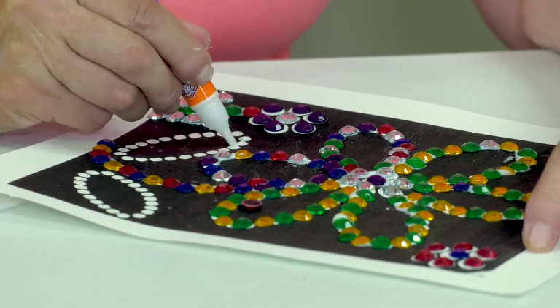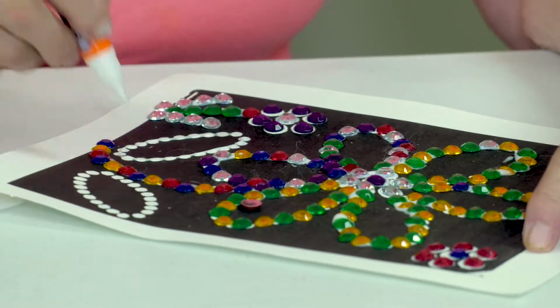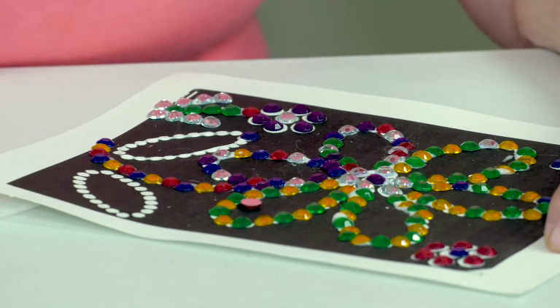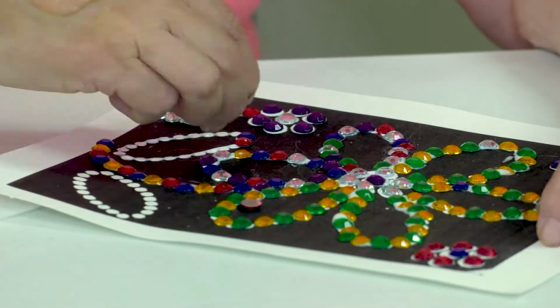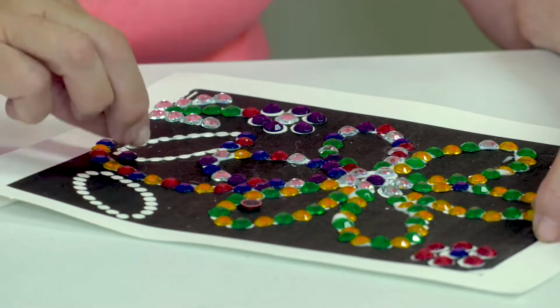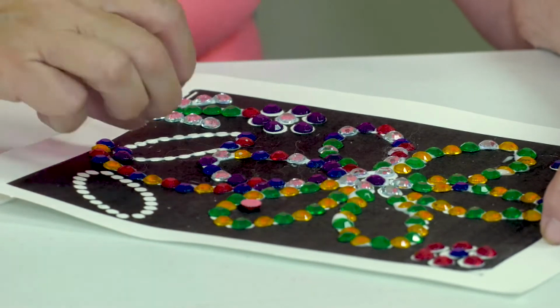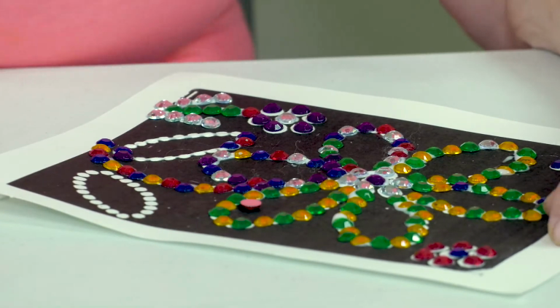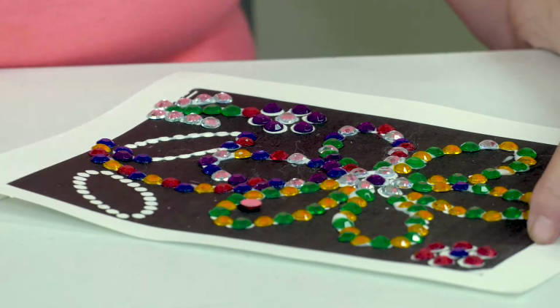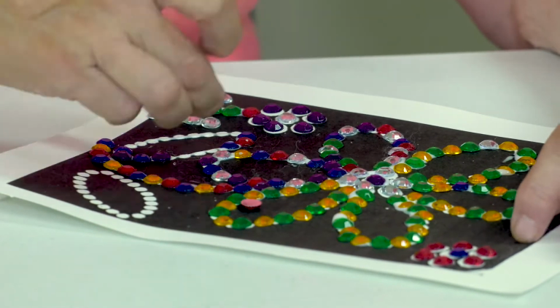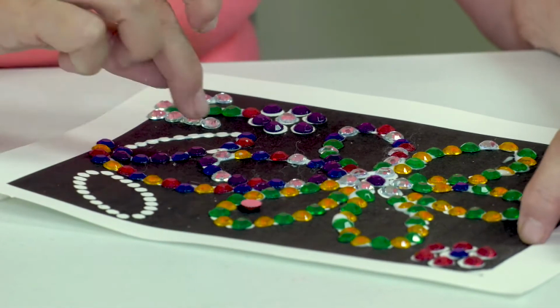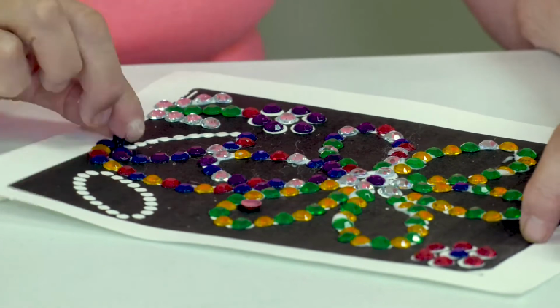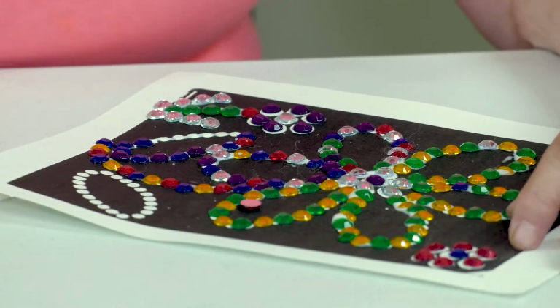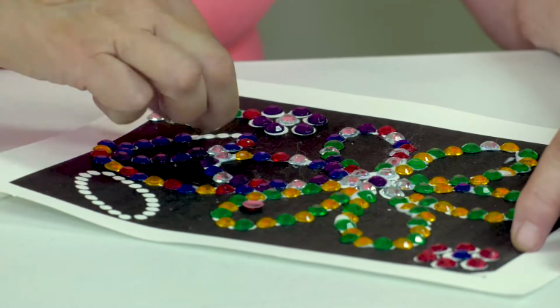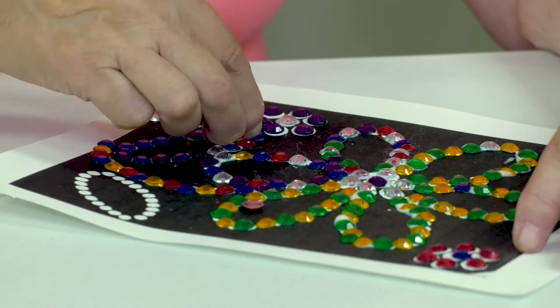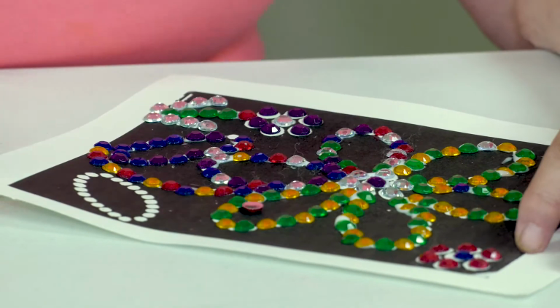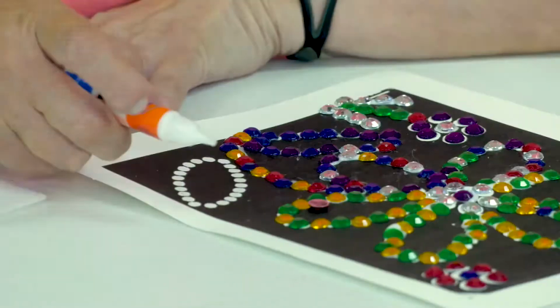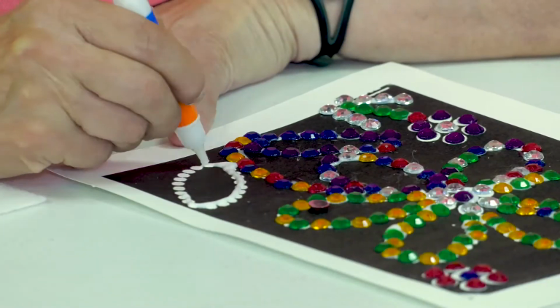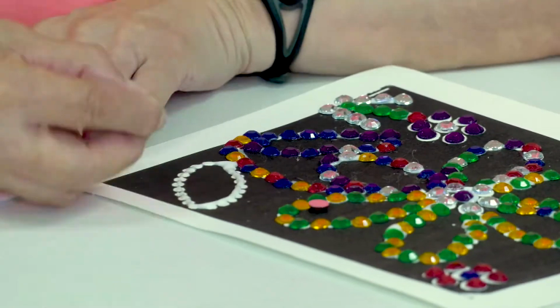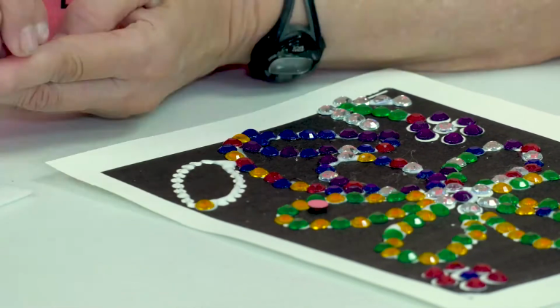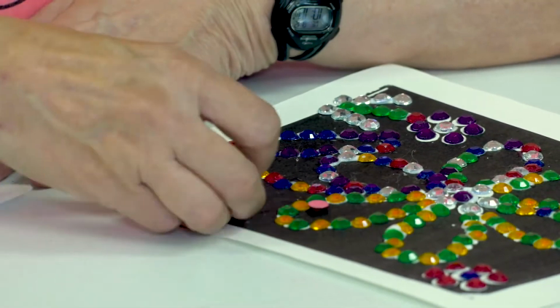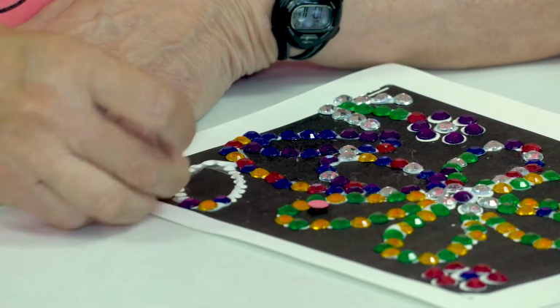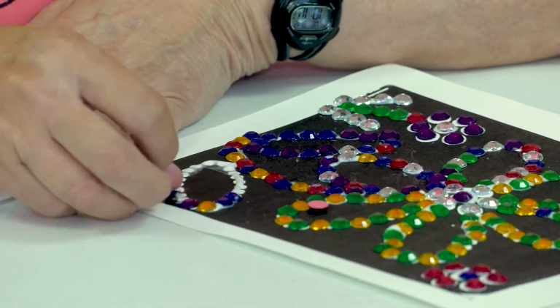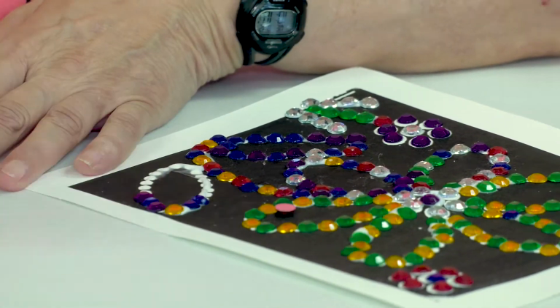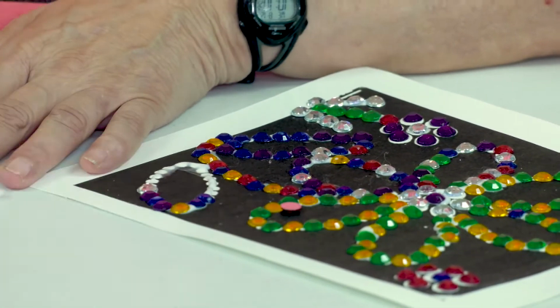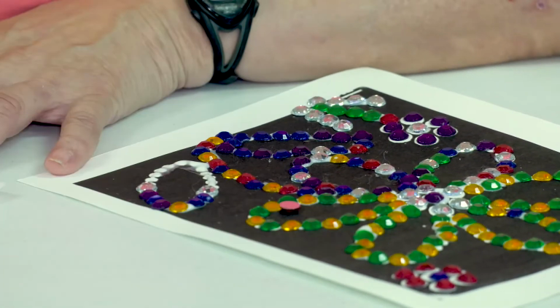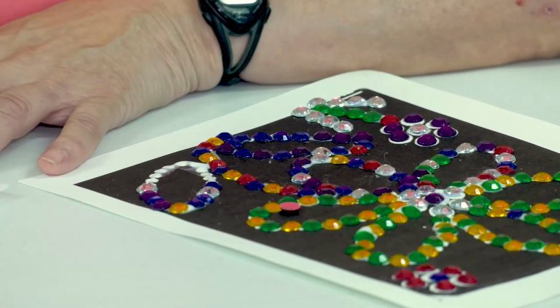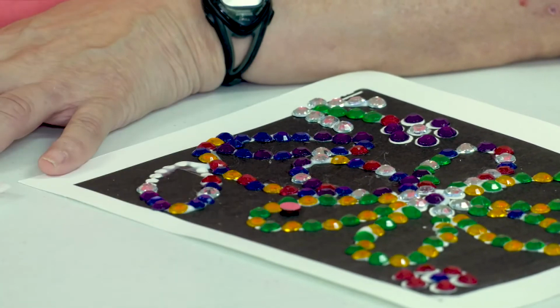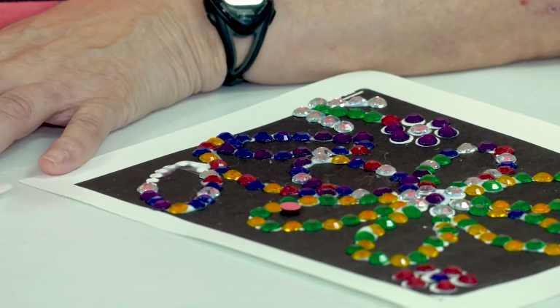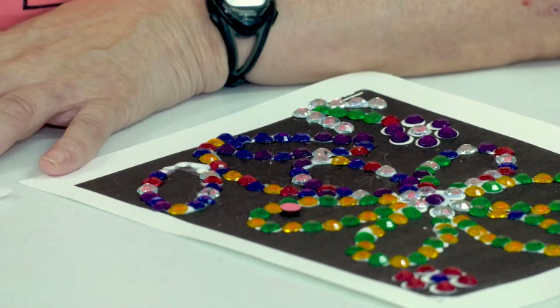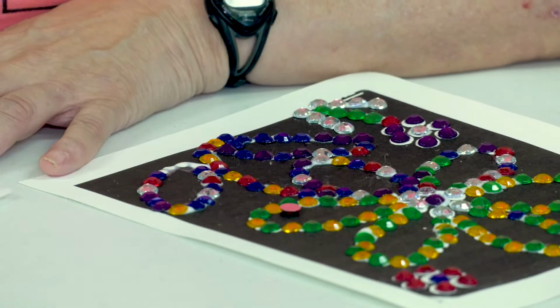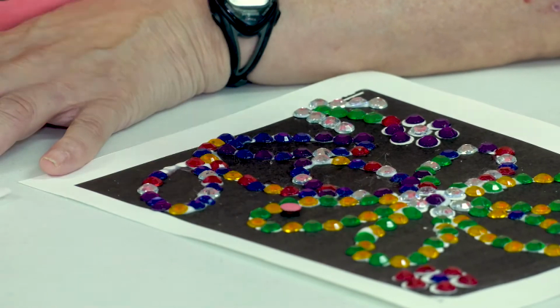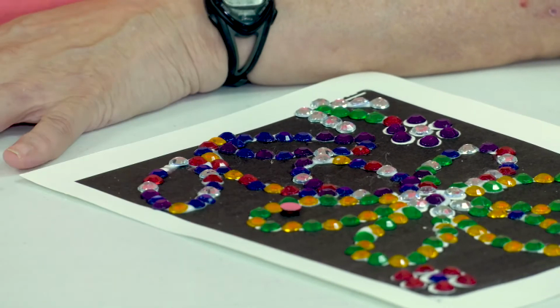I'm going to finish putting the finishing touches on this one and then I'm going to show you. We have to let it dry before we can lift it up so that the beads do not fall off.